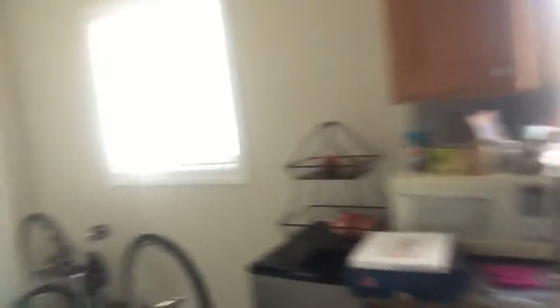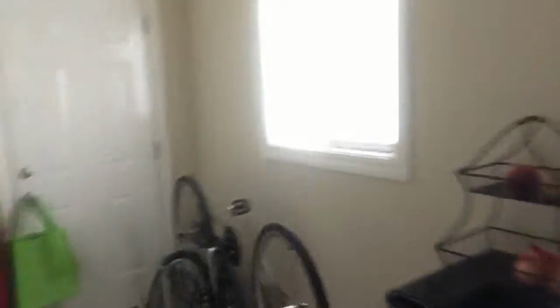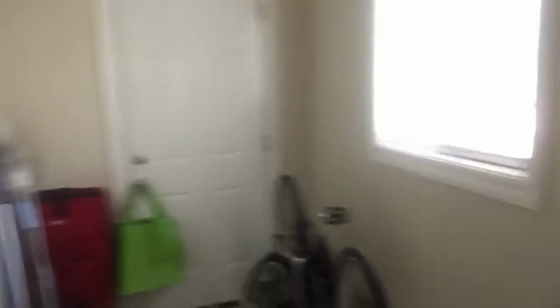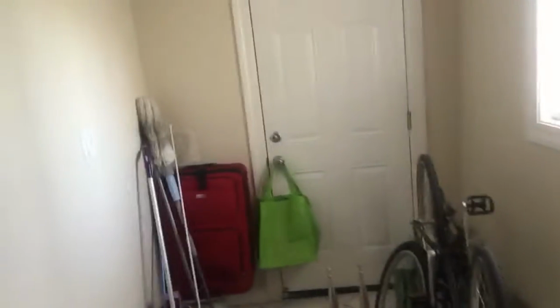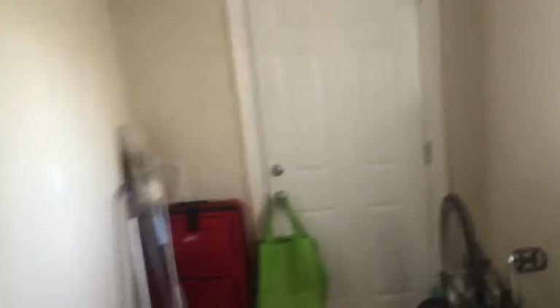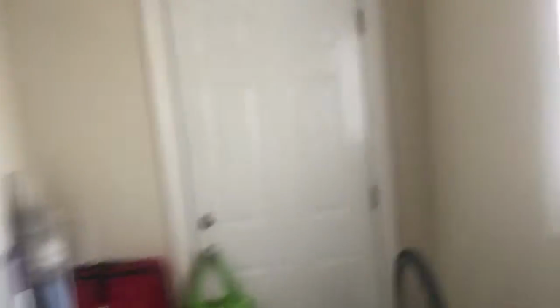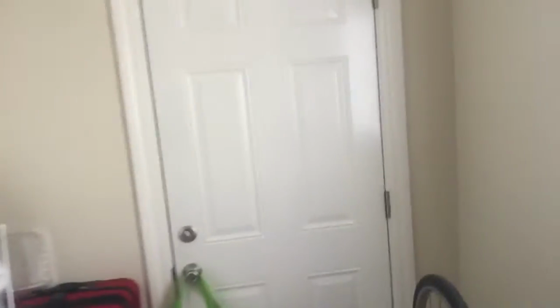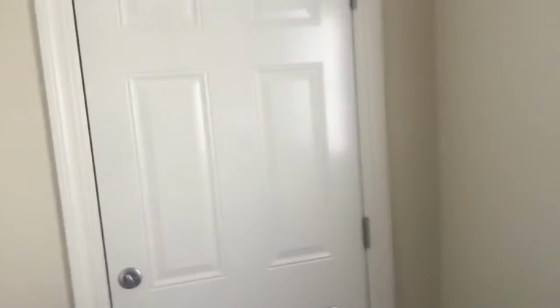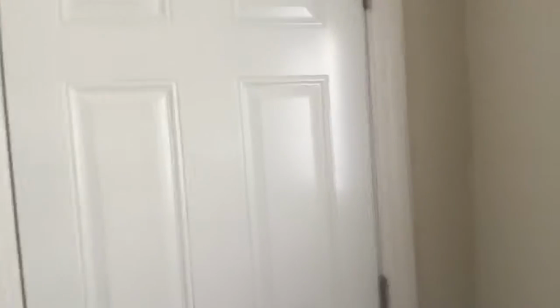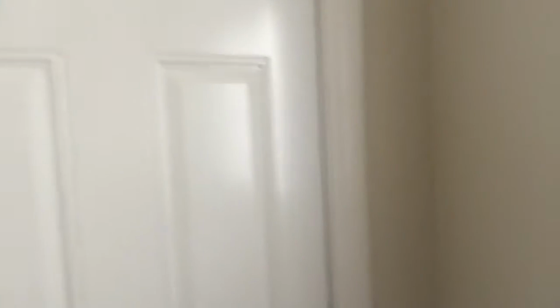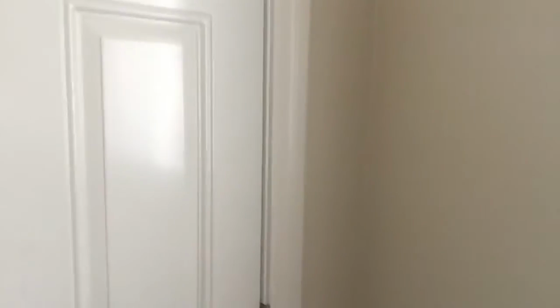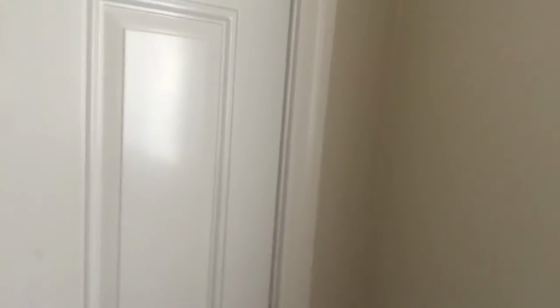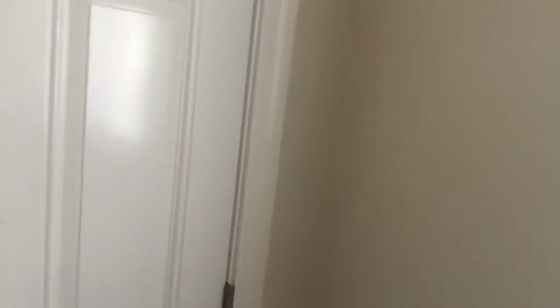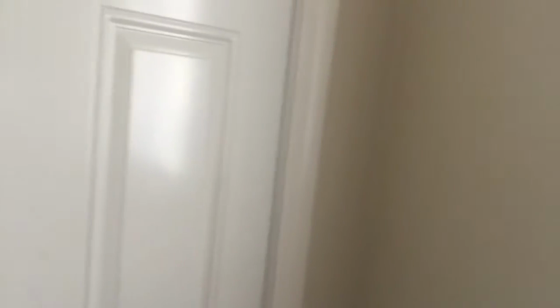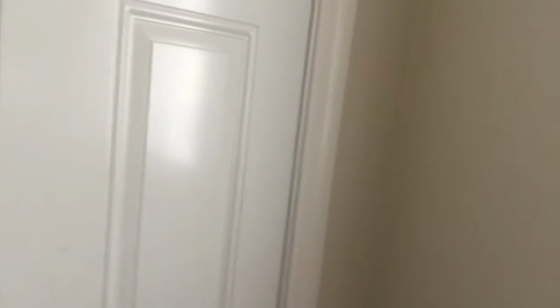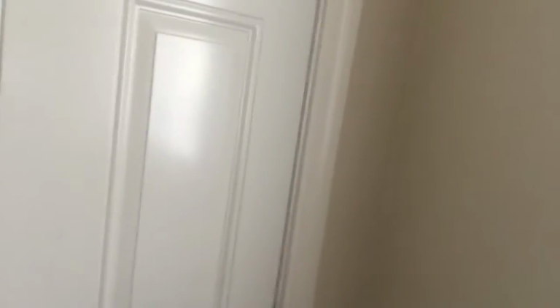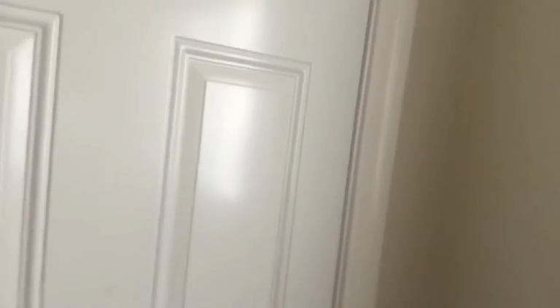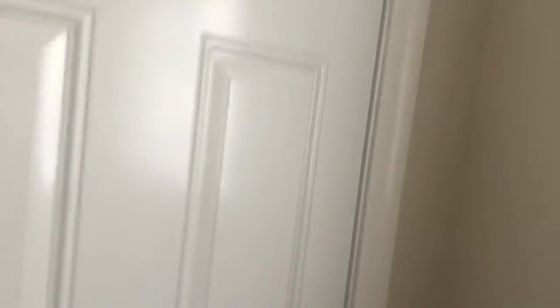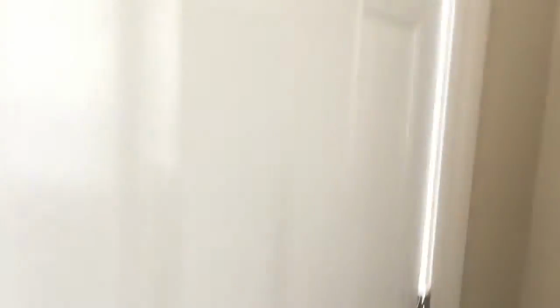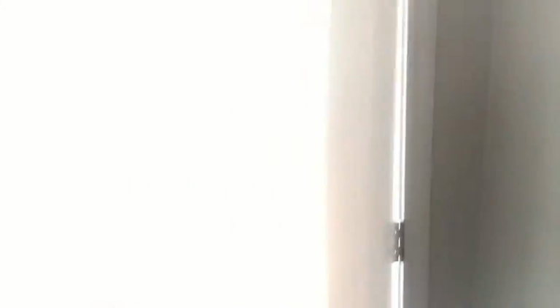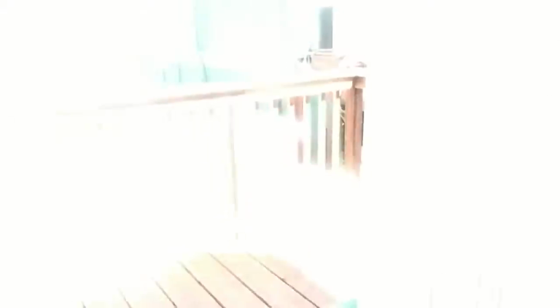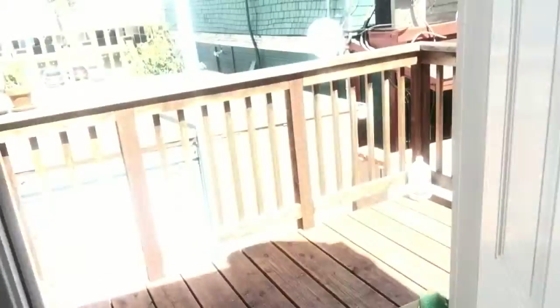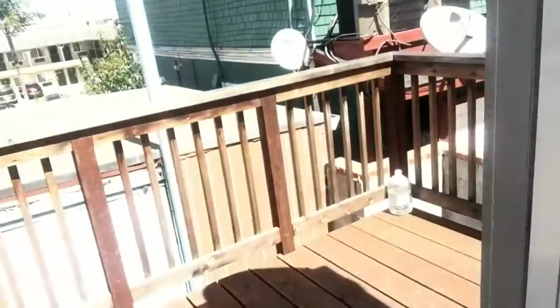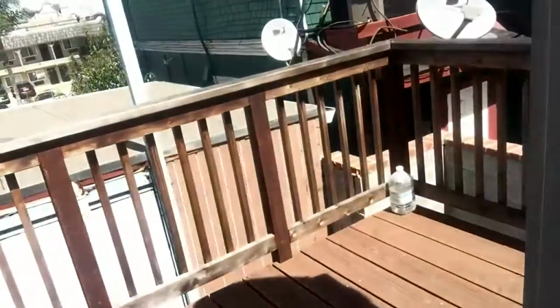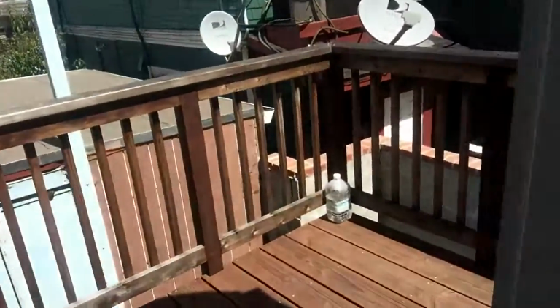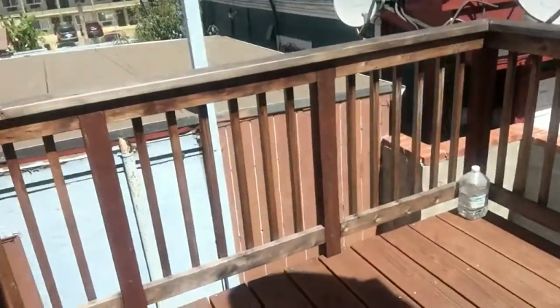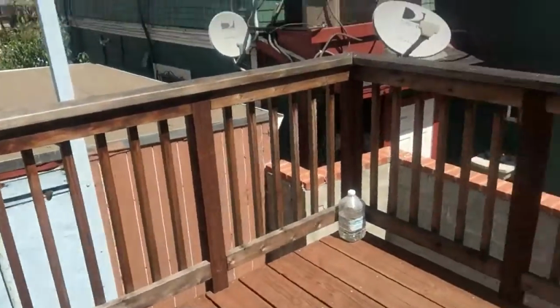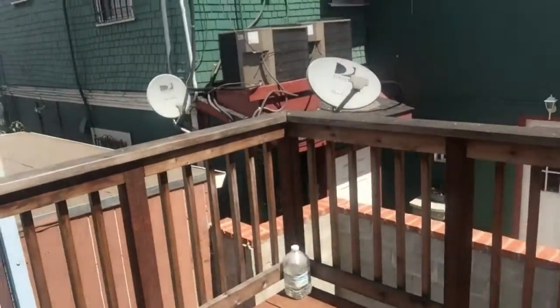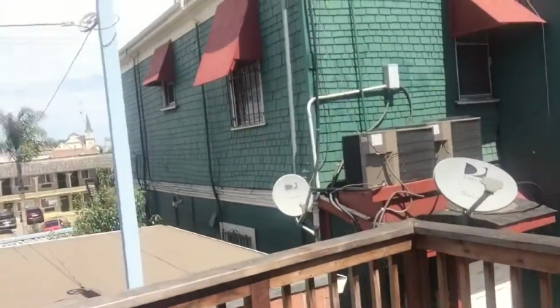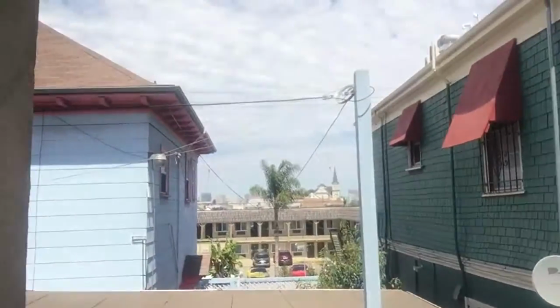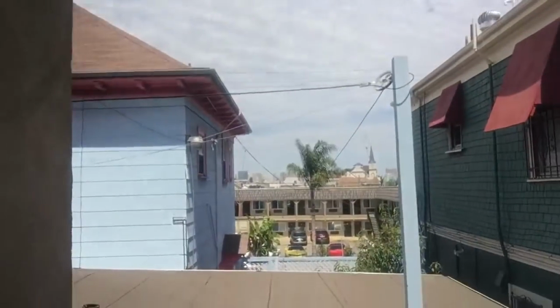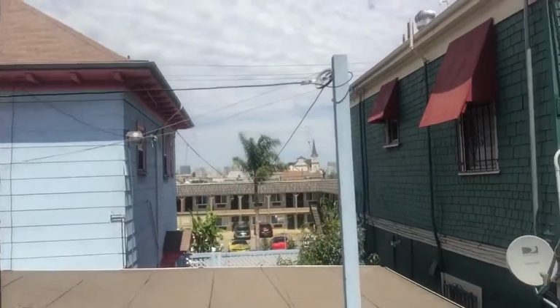As you walk back here, you can see that we still have a lot of stuff to fix up. I'm going to unlock this door real quick. And here's the back. Not bad, no? As you can see, downtown's over there.